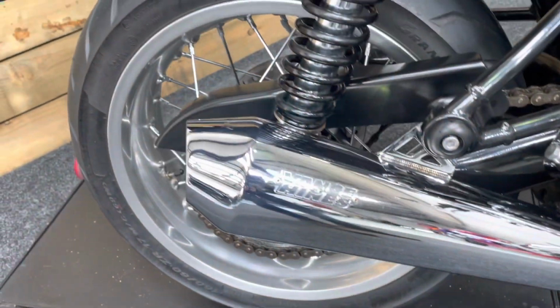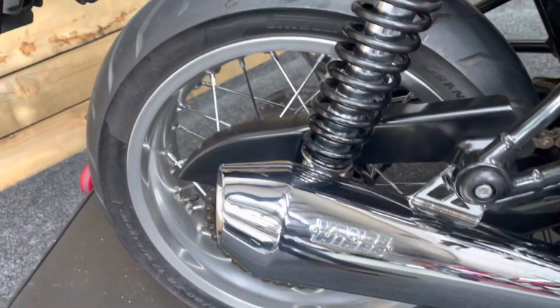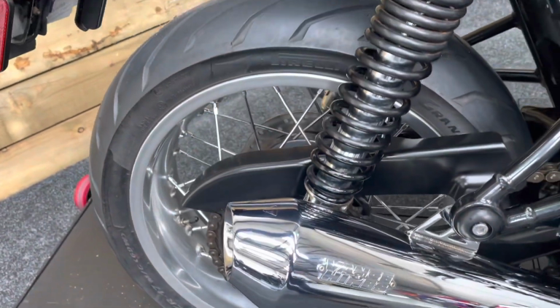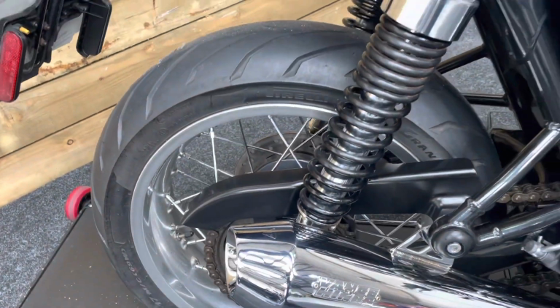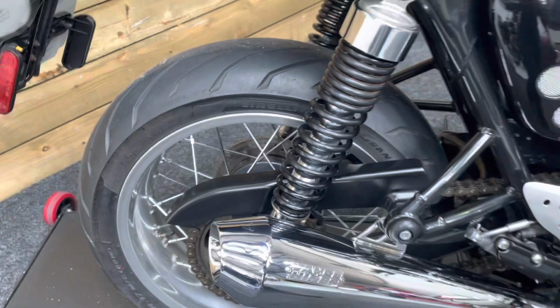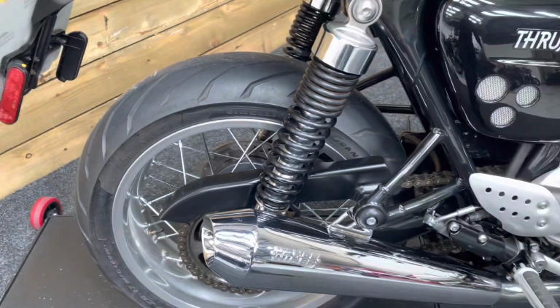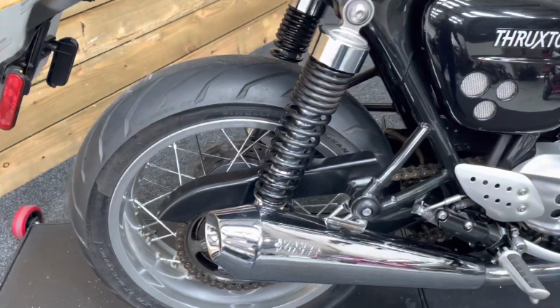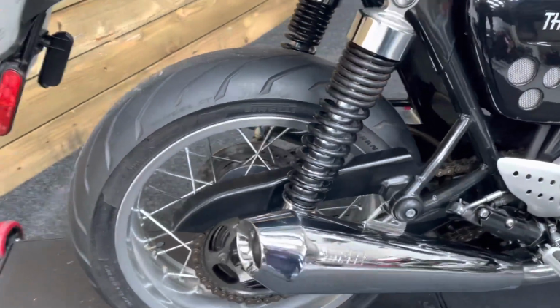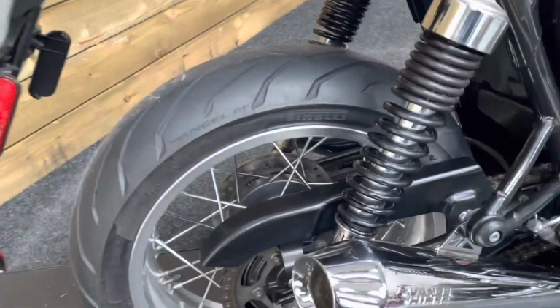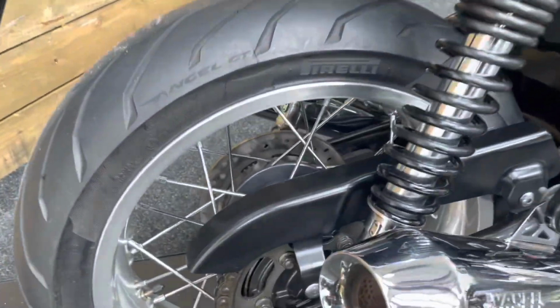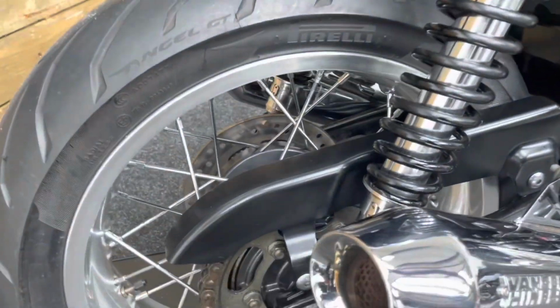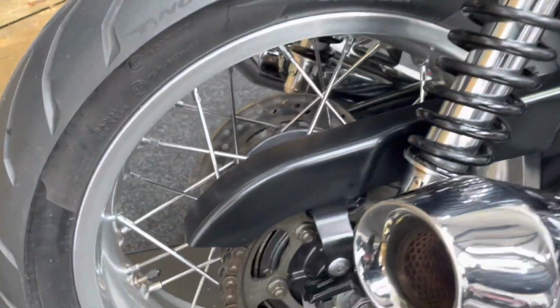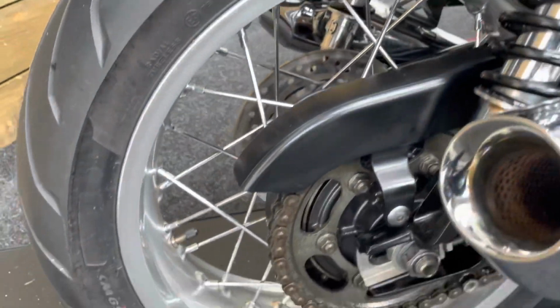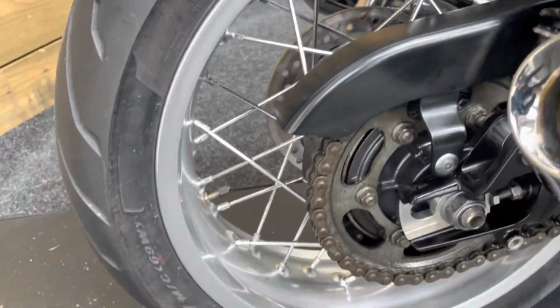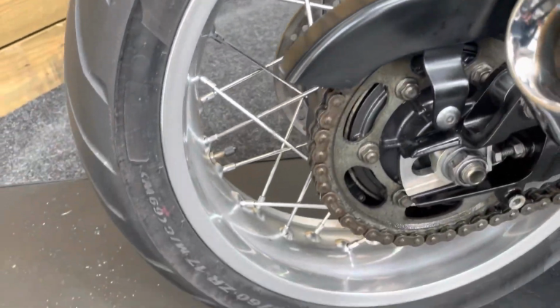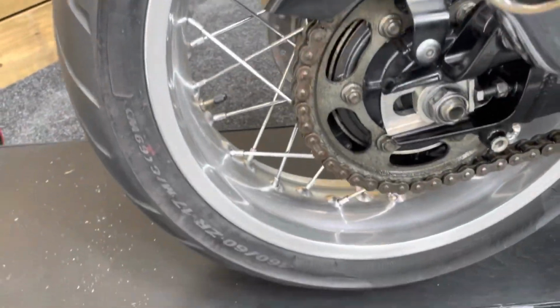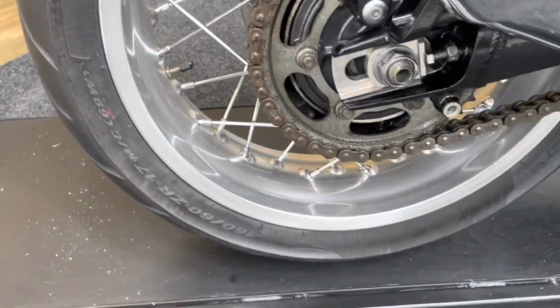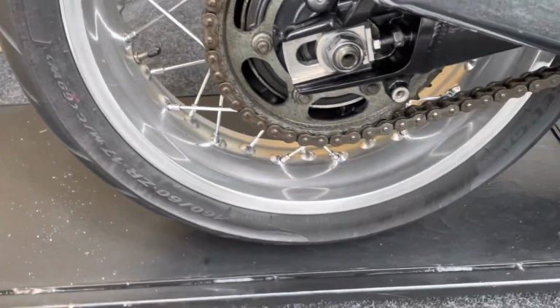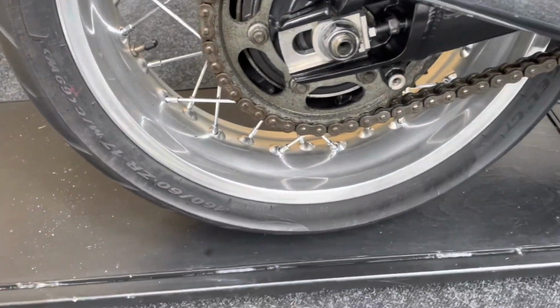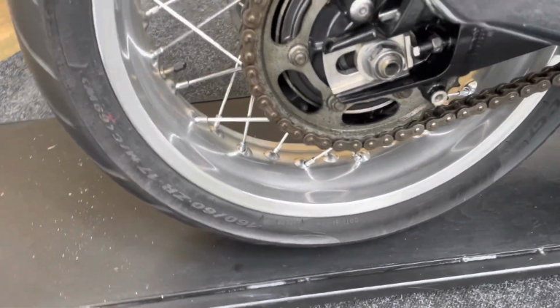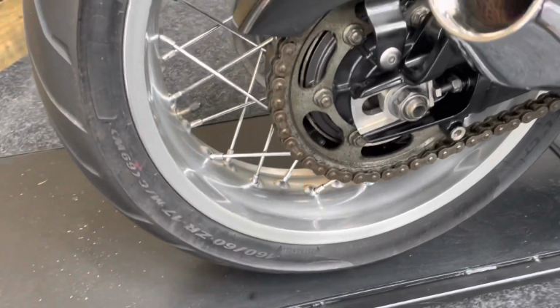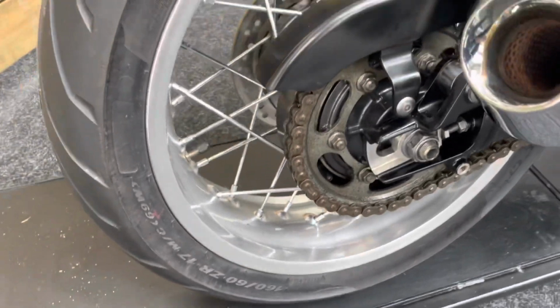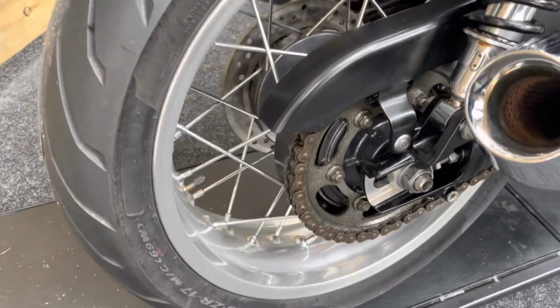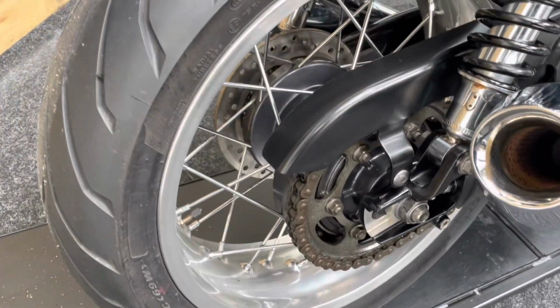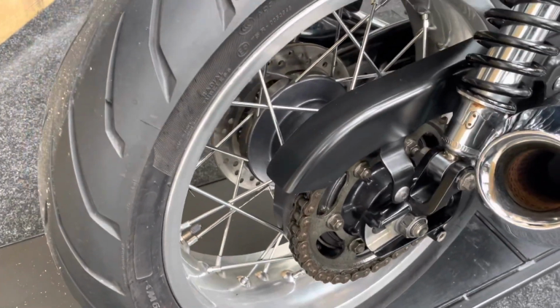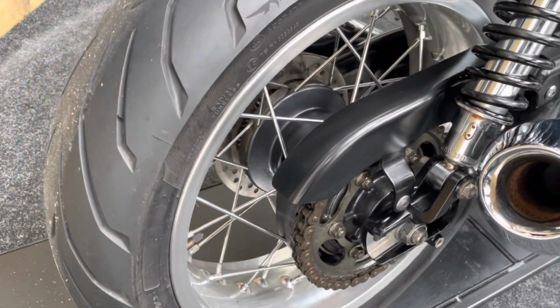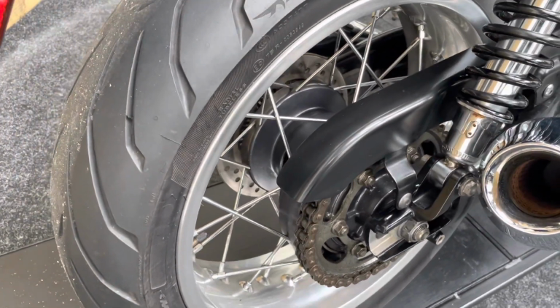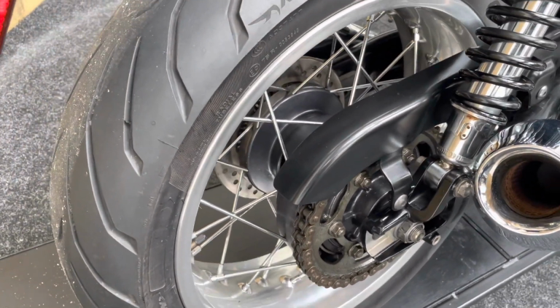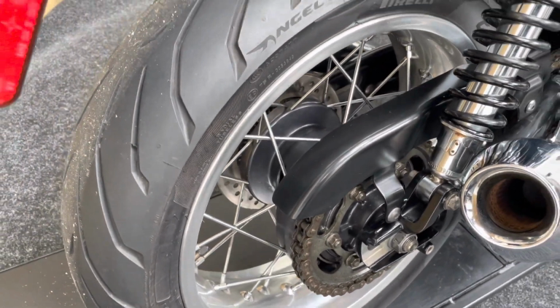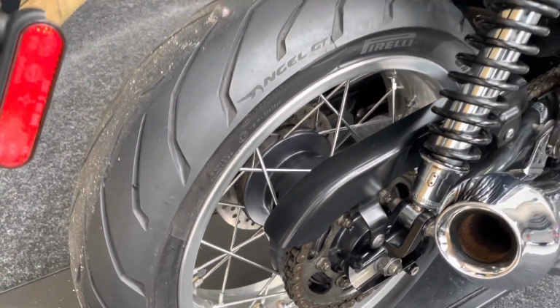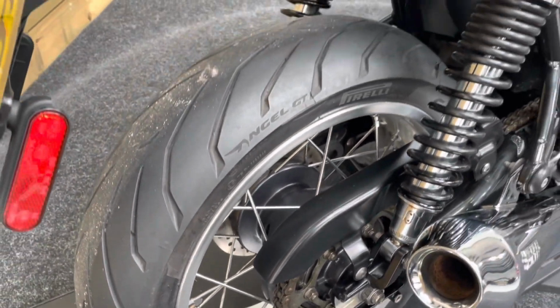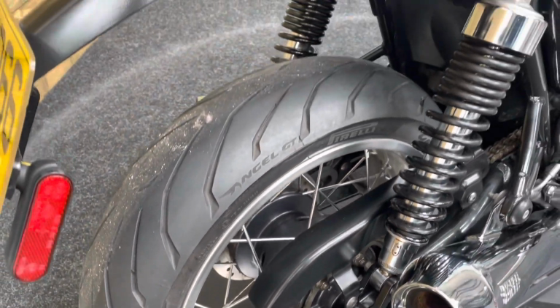They sound a little bit more meaty than the standard pipes but they're not overly loud so you're not going to upset anybody. The rear wheel has no corrosion or damage on the spokes or the rim, and the rear tyre has plenty of life left in it.